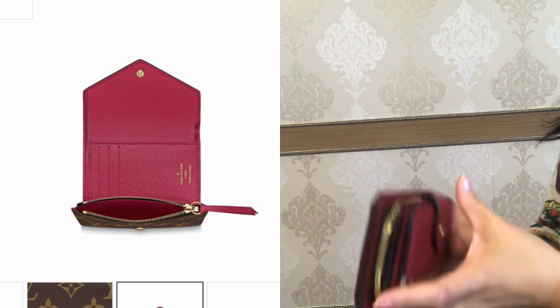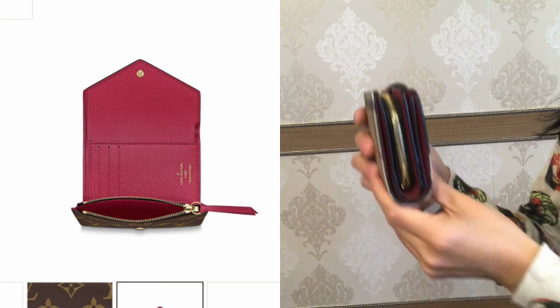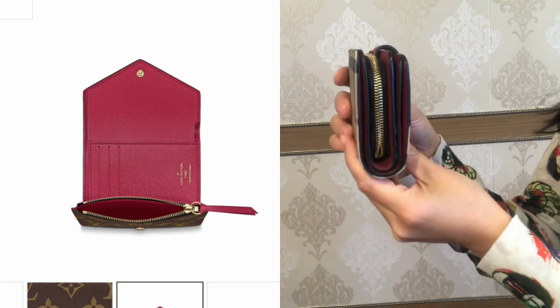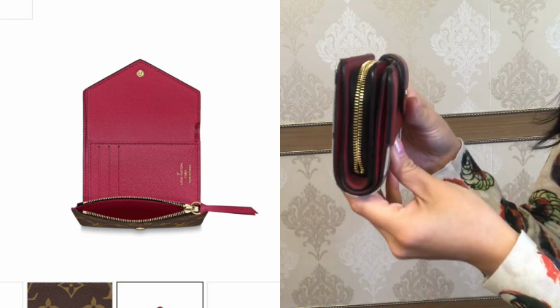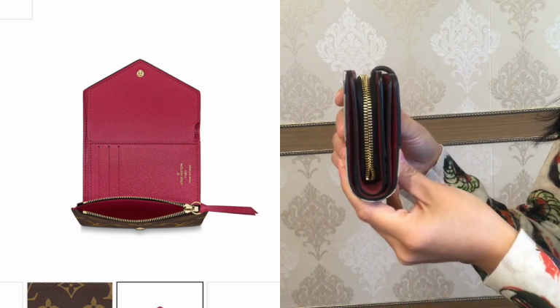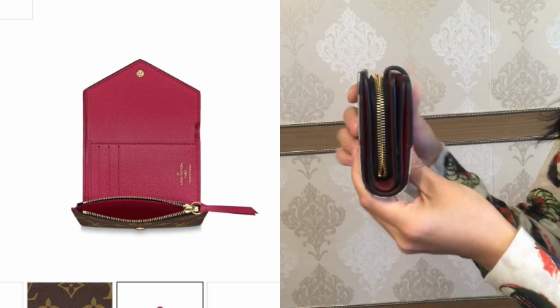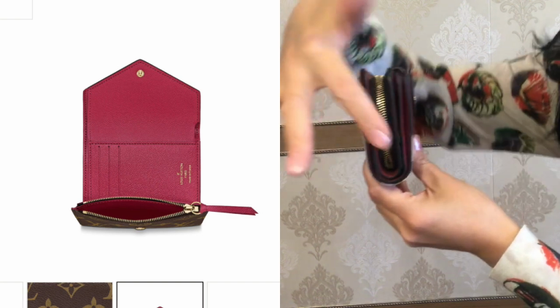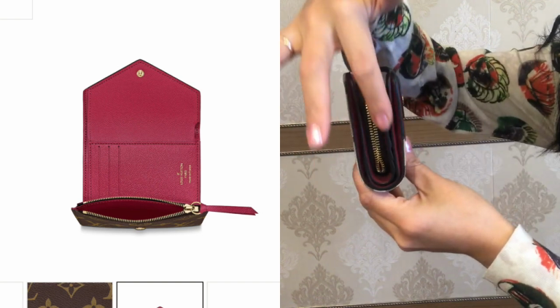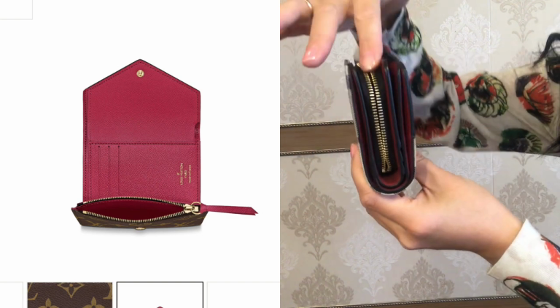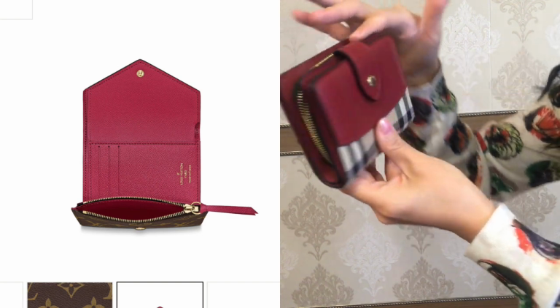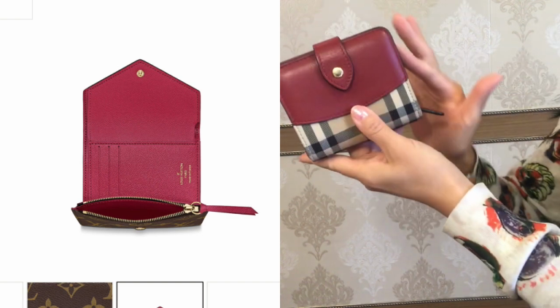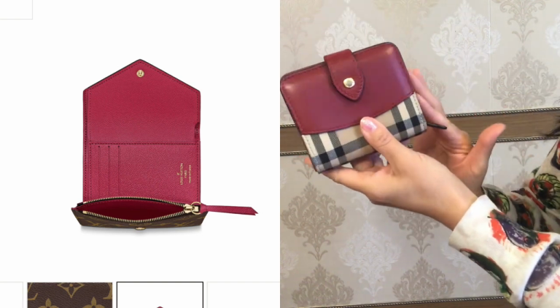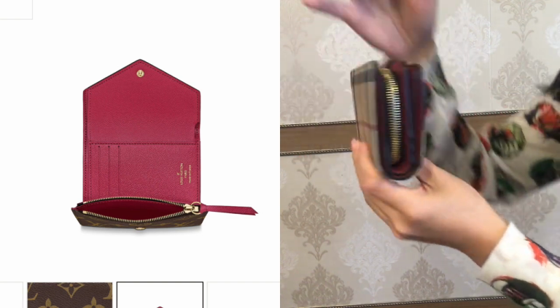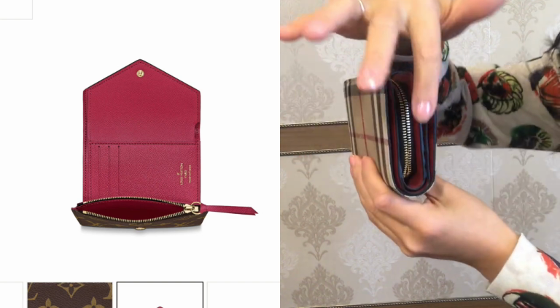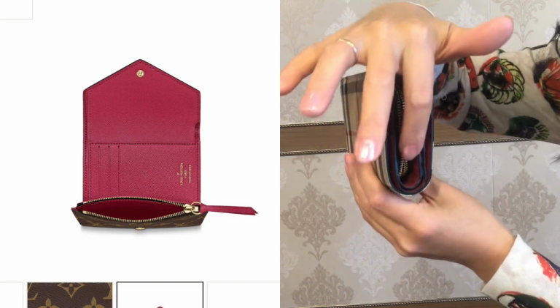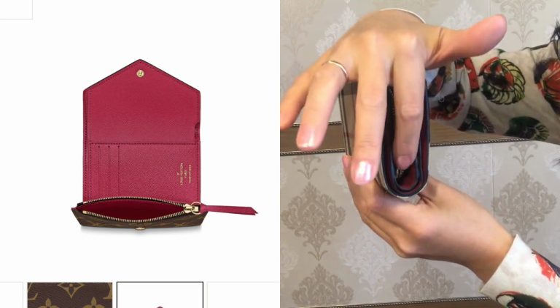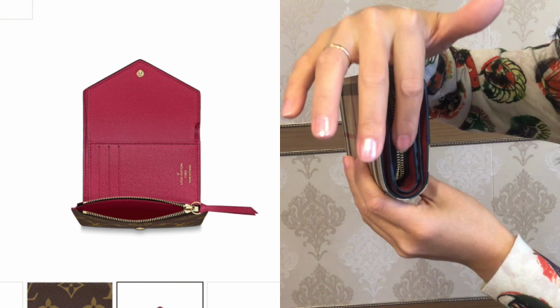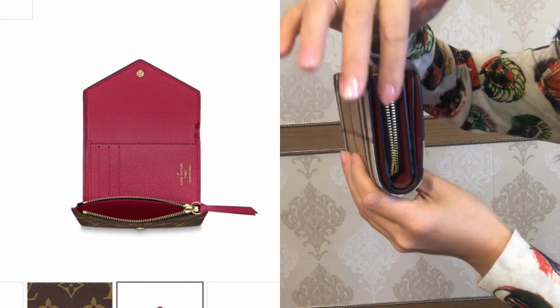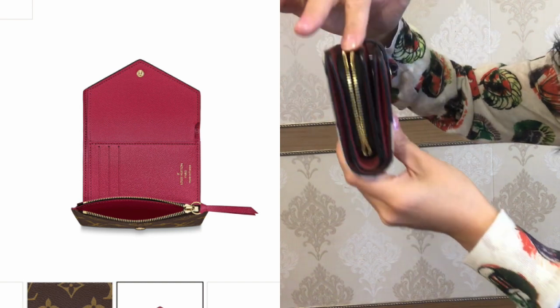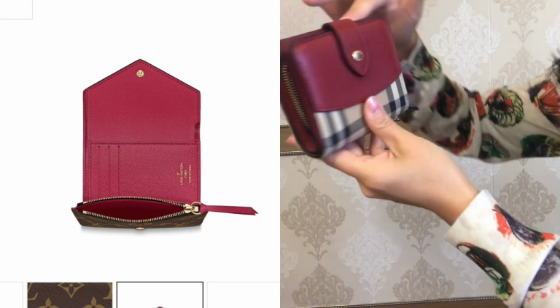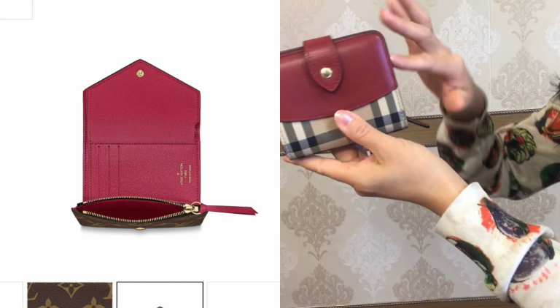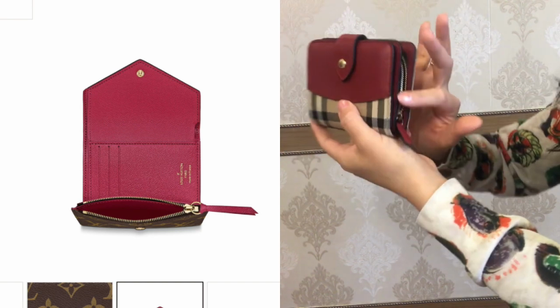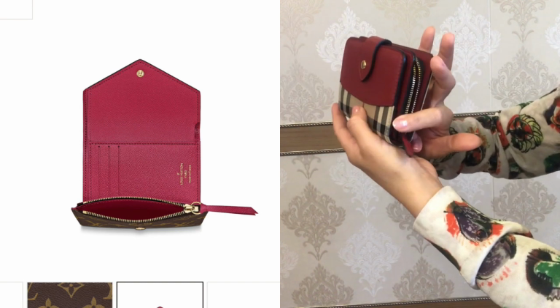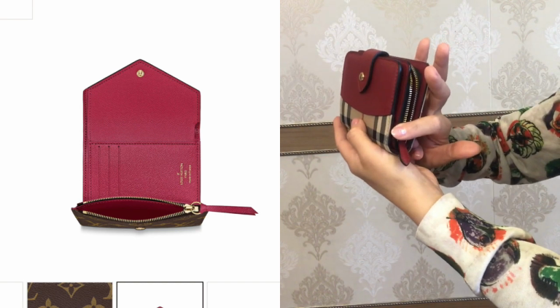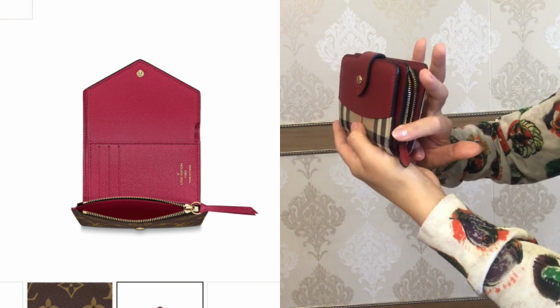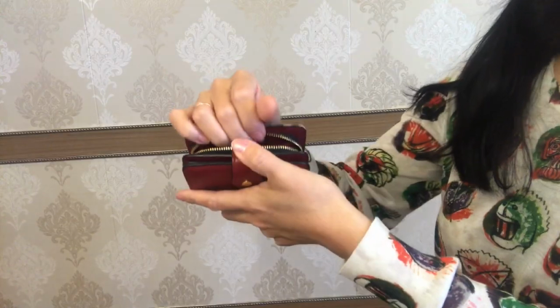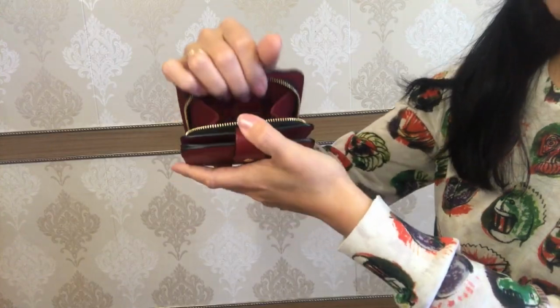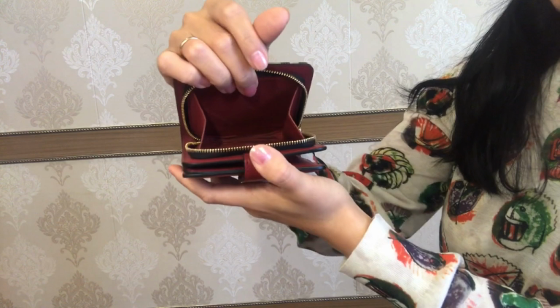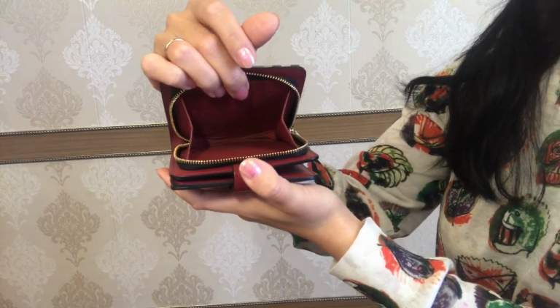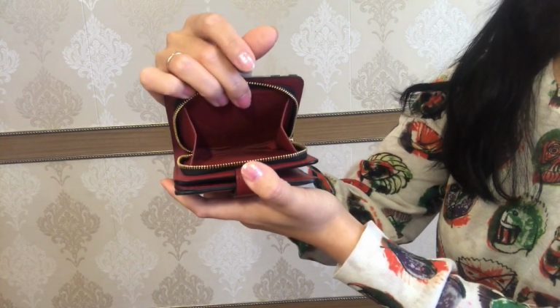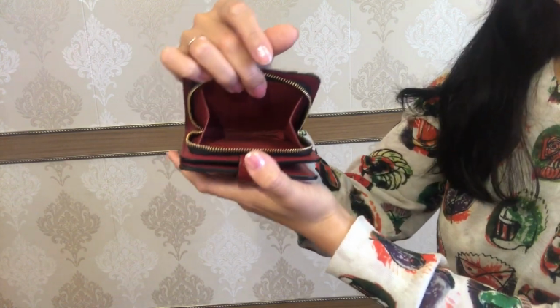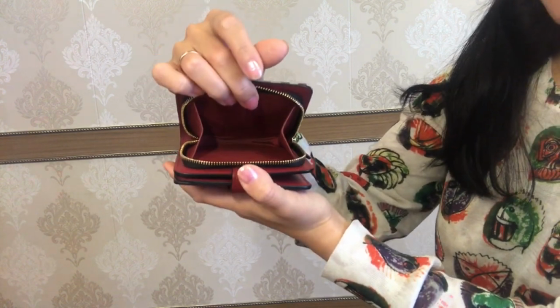The zipper on this Burberry wallet goes all the way around. It starts at this corner of the wallet and ends on the other side, making the opening of the coin compartment pretty wide.